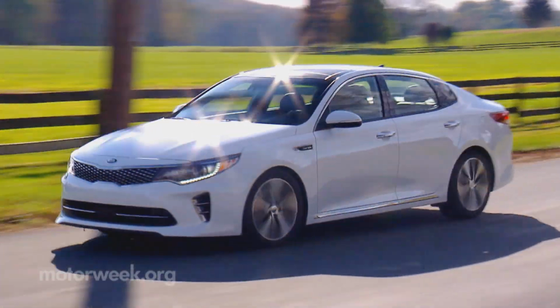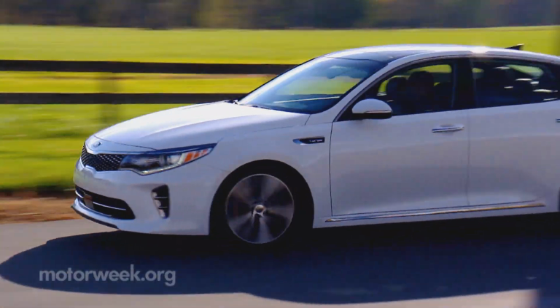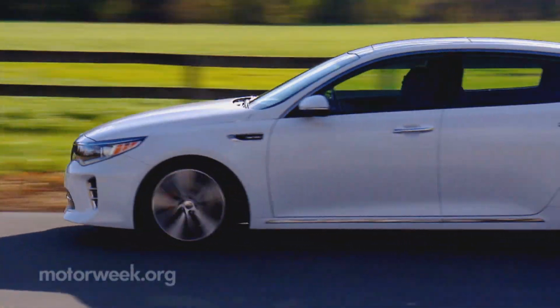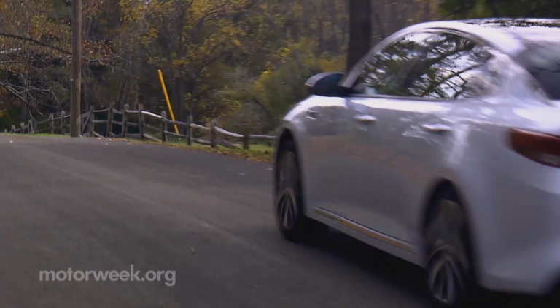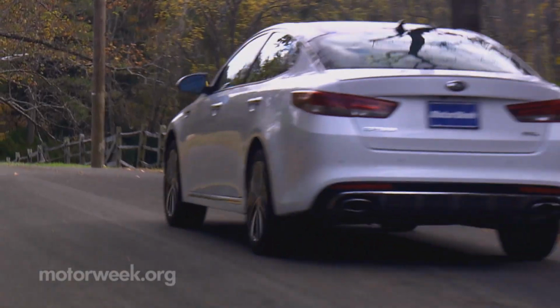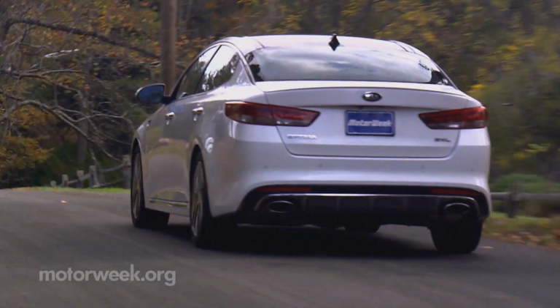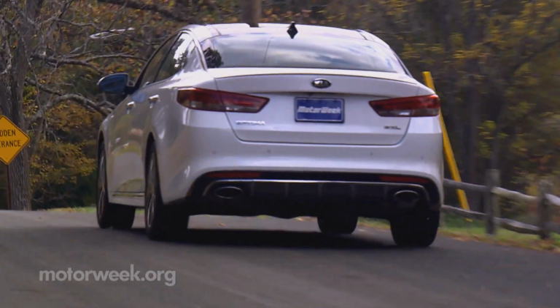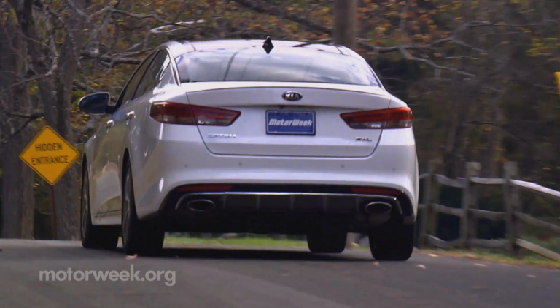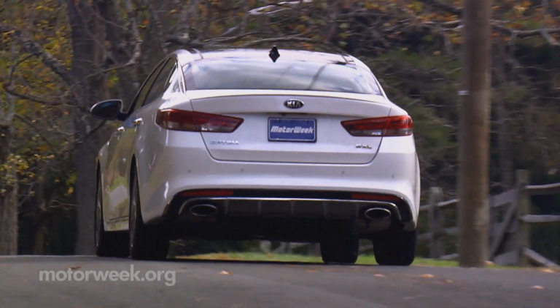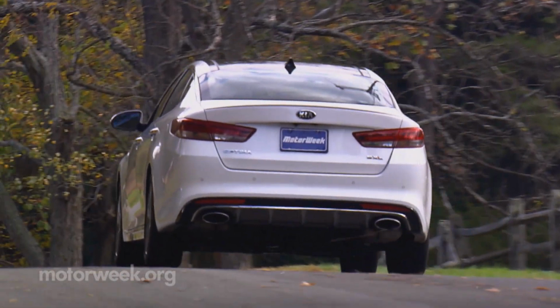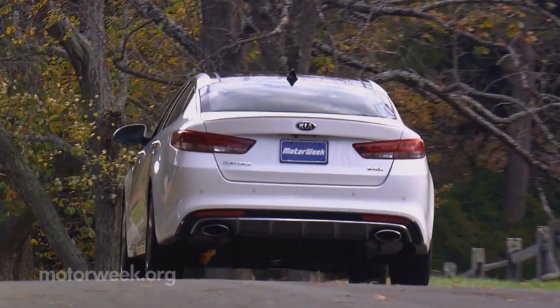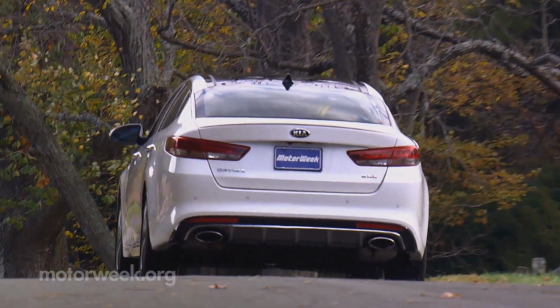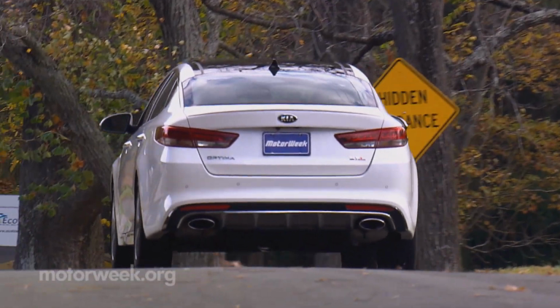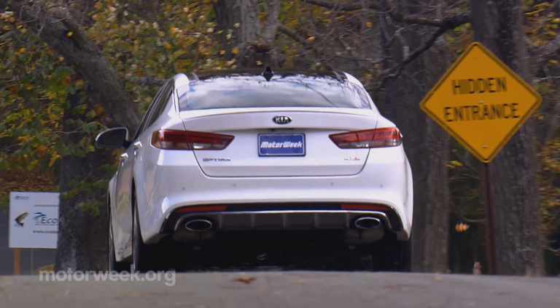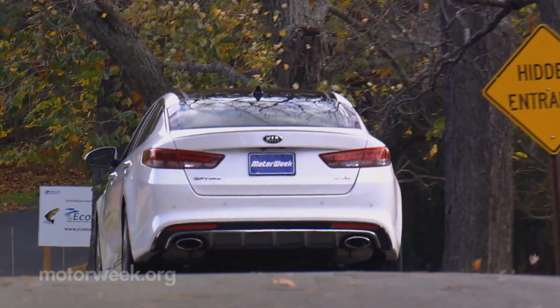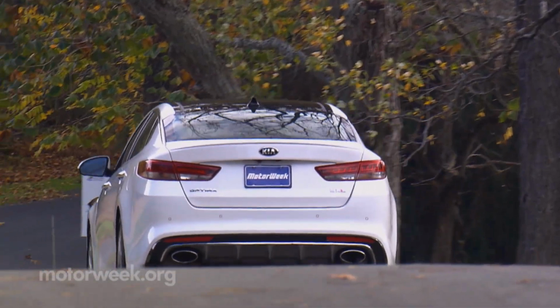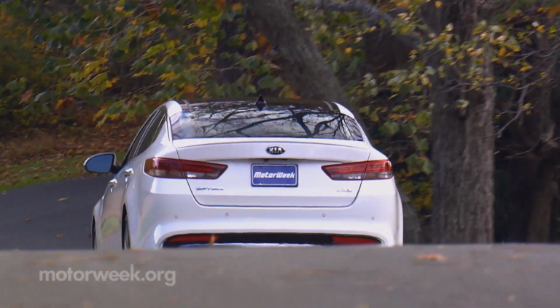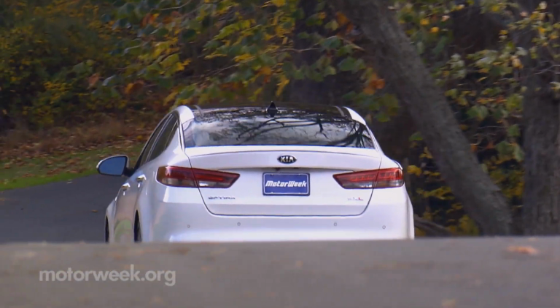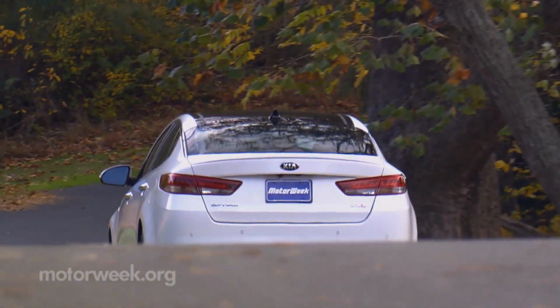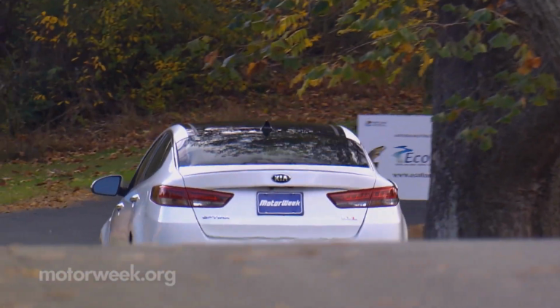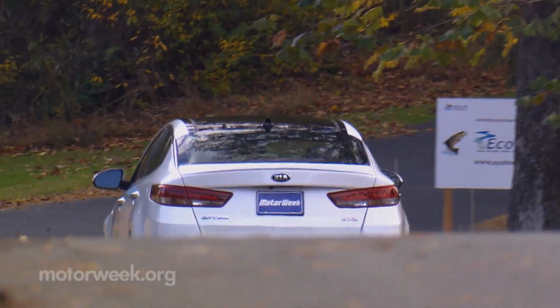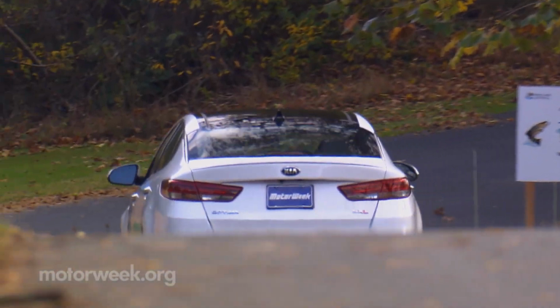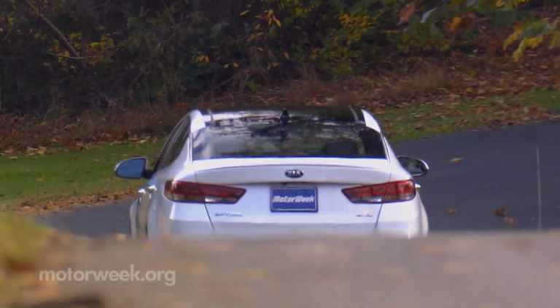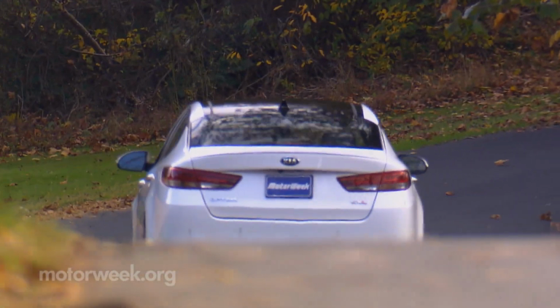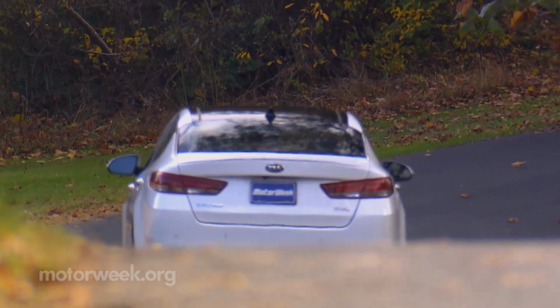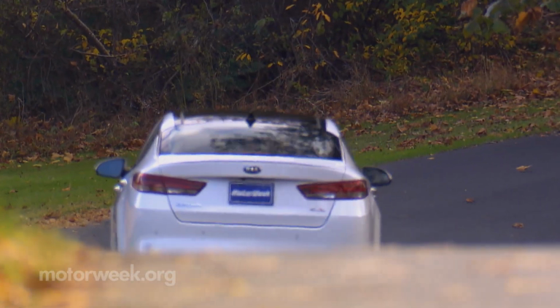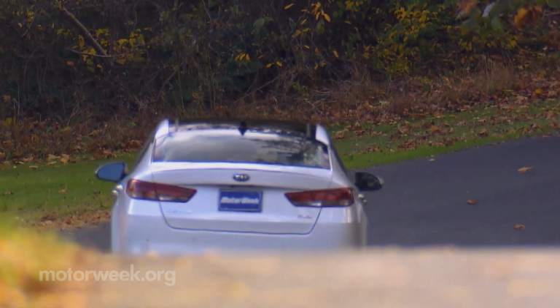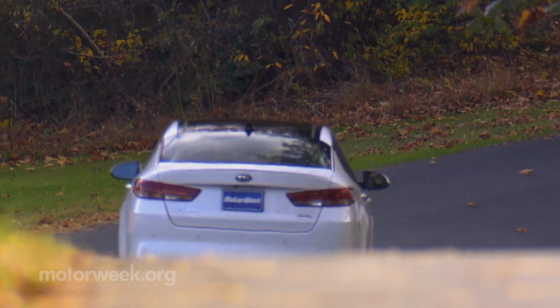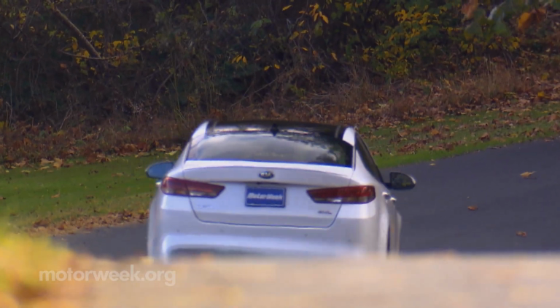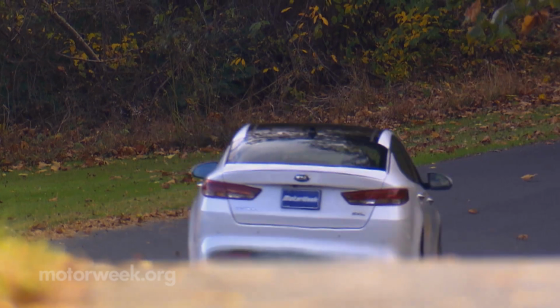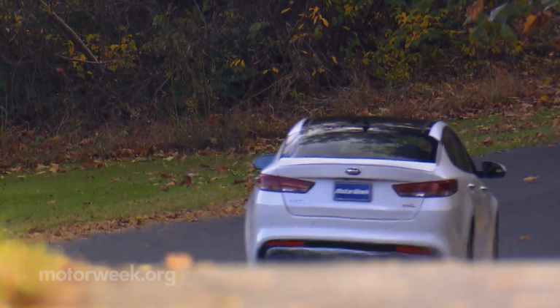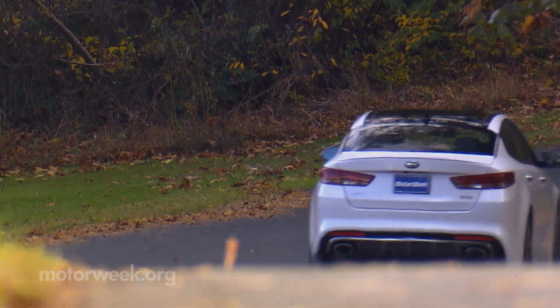Our time with the Kia Optima may be winding down, but we've still got some summer drive time miles to tack on before we wrap up our time with this Optima SX Limited. That's it!